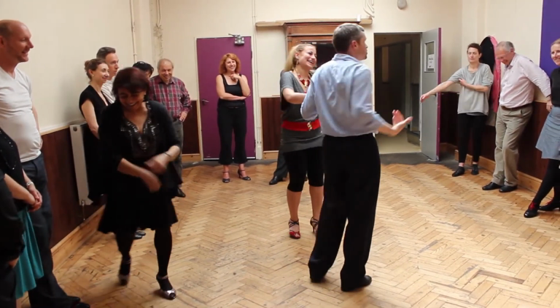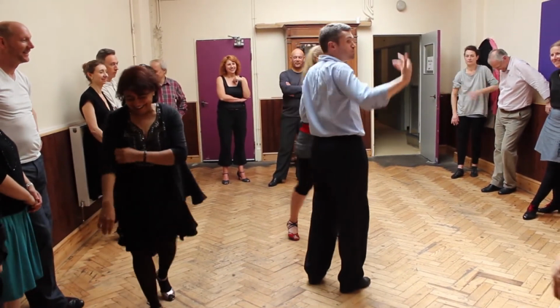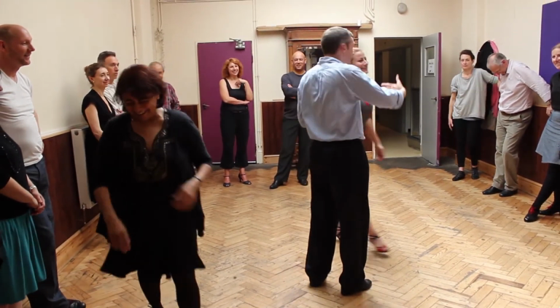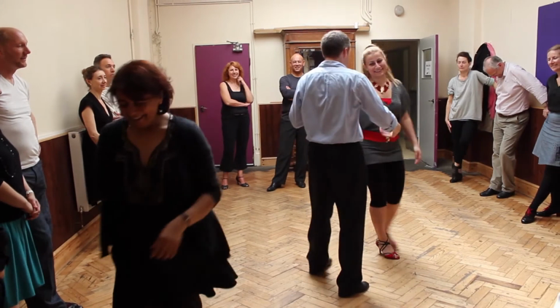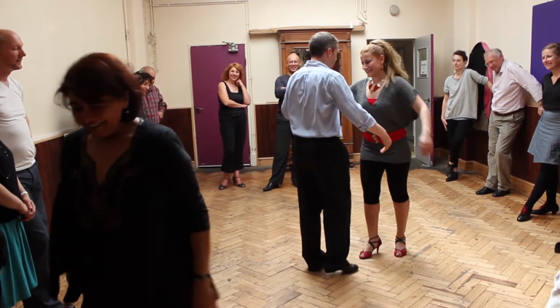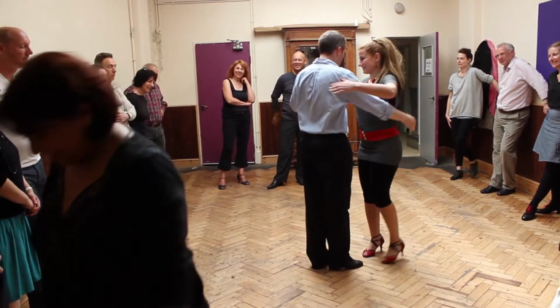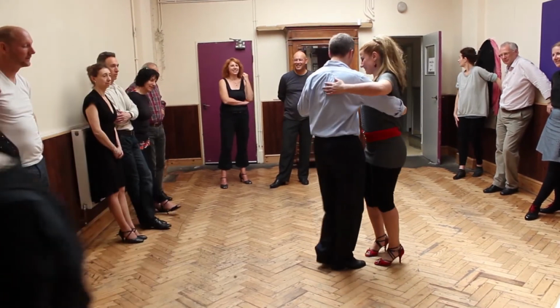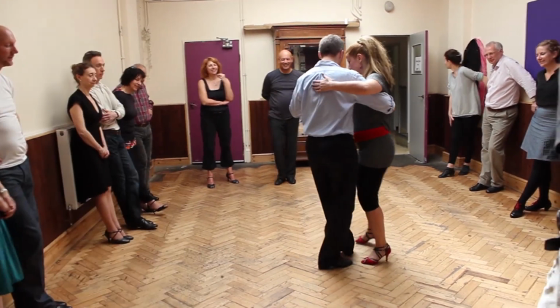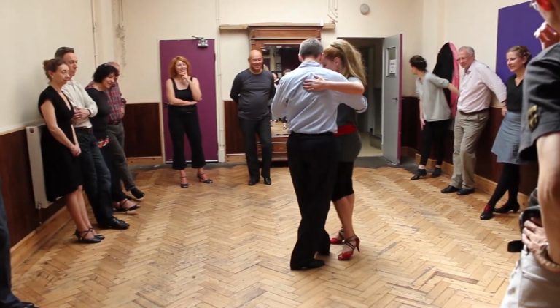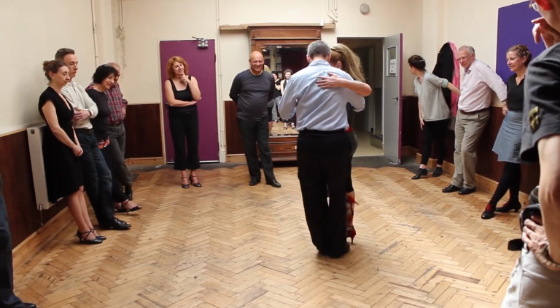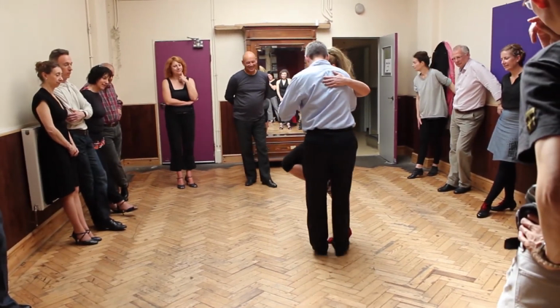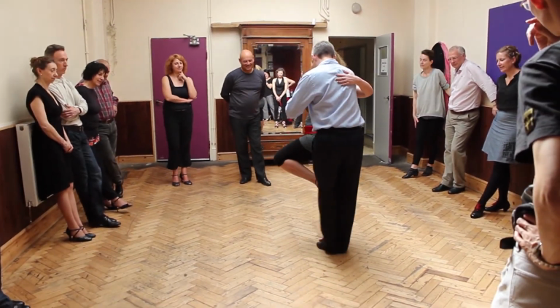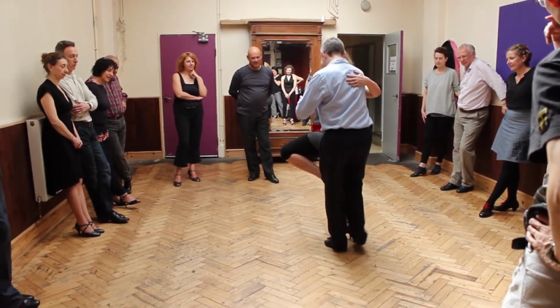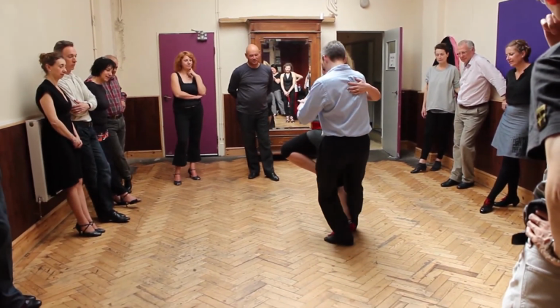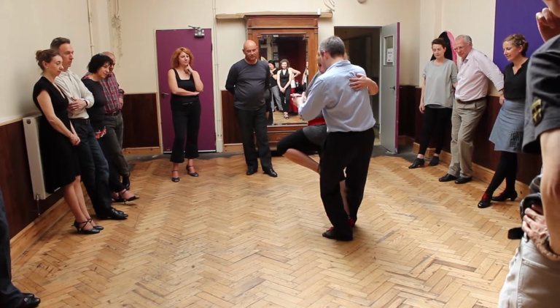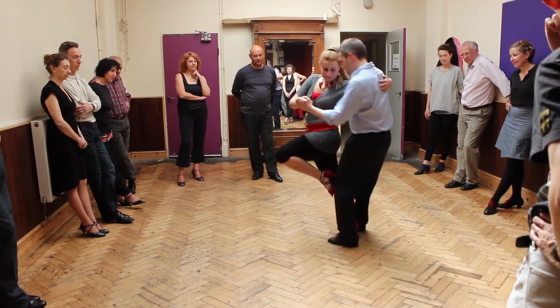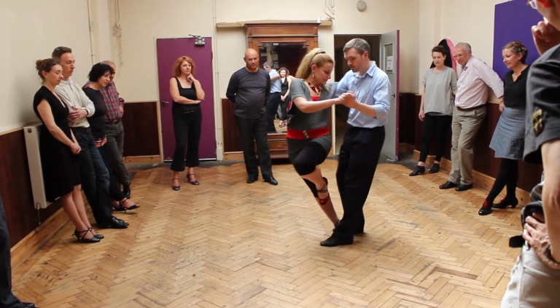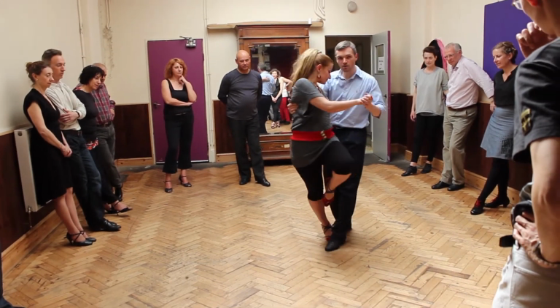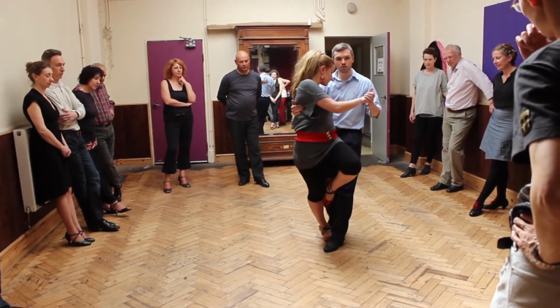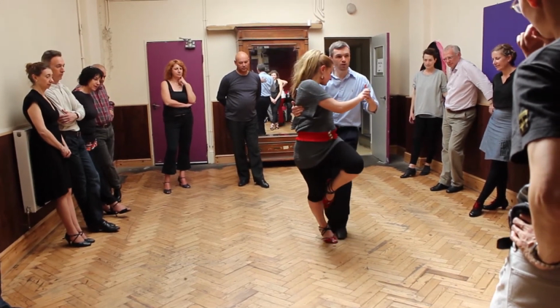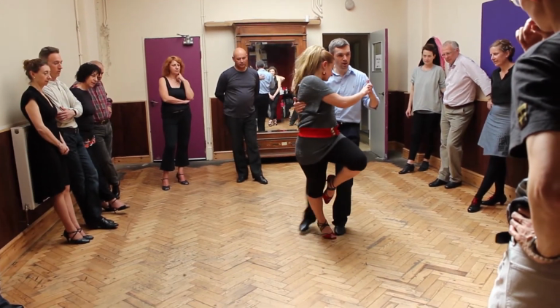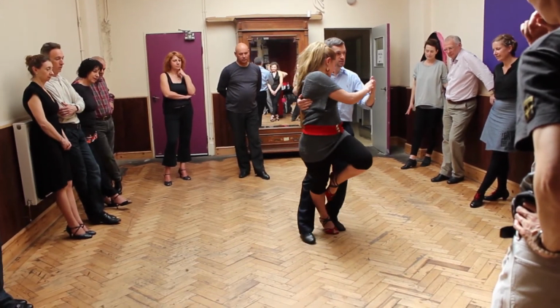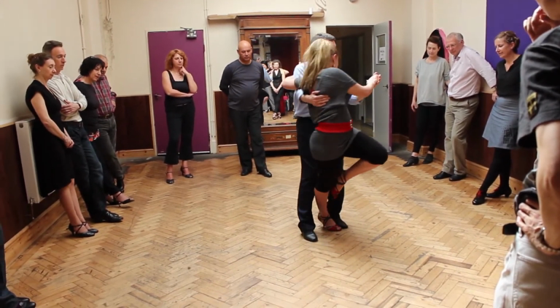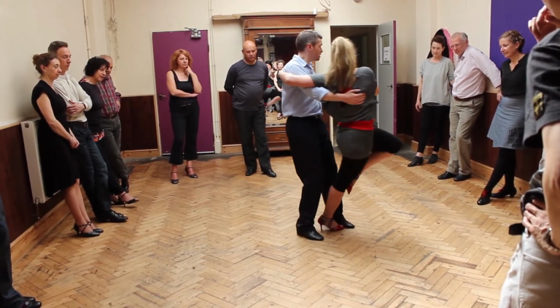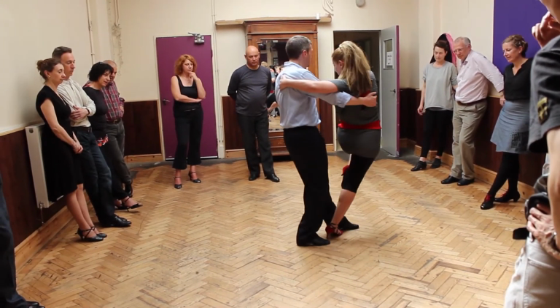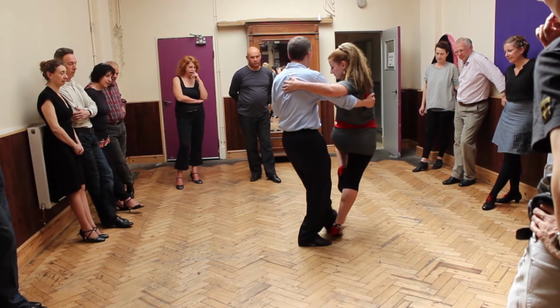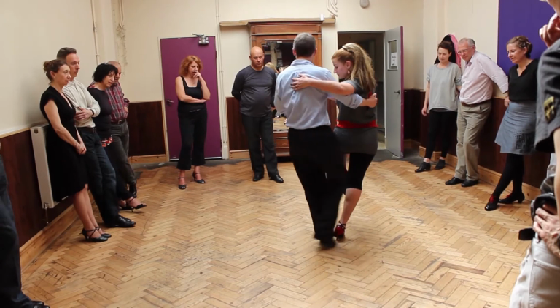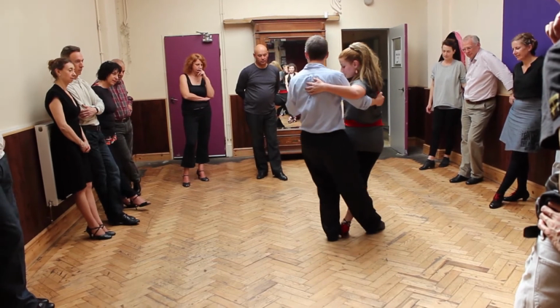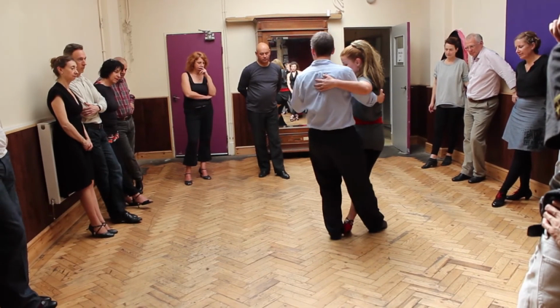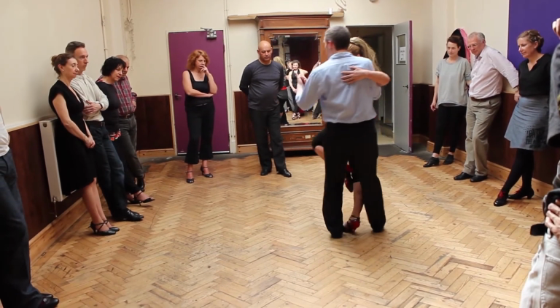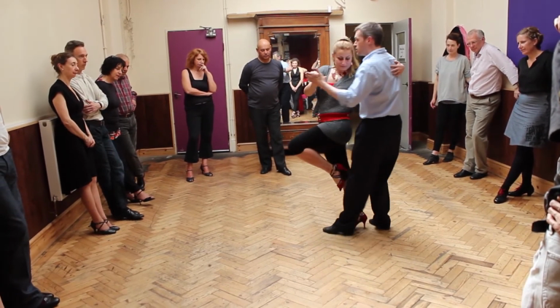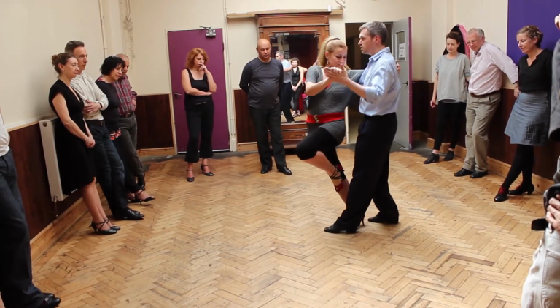You need to reach behind your partner. If you stay there, you reach behind, and here you get half a turn. Reach behind, and then half a turn. Reach behind, and then half a turn.